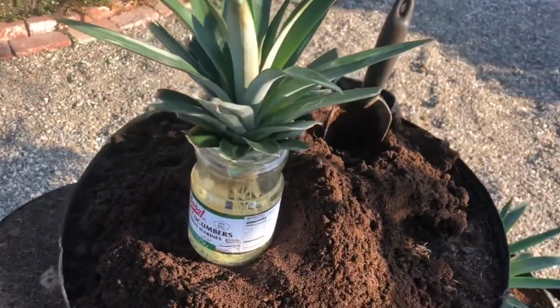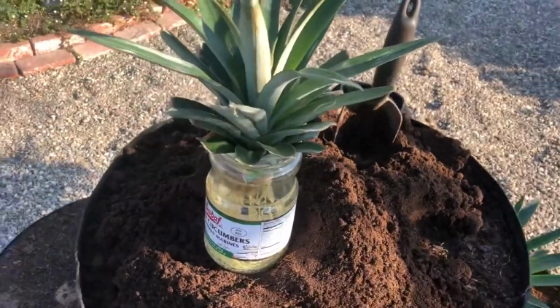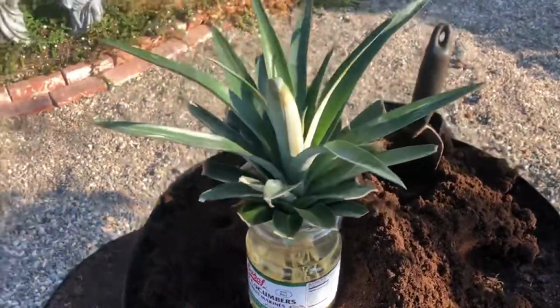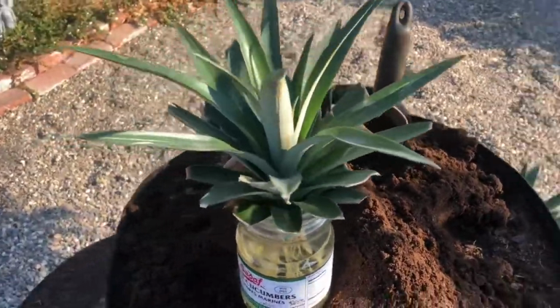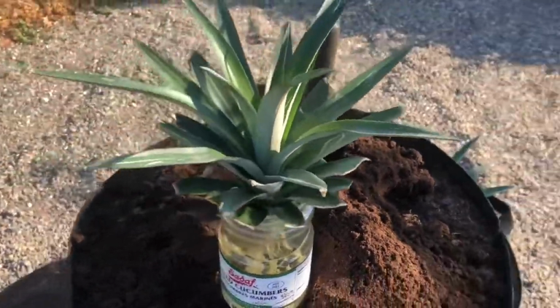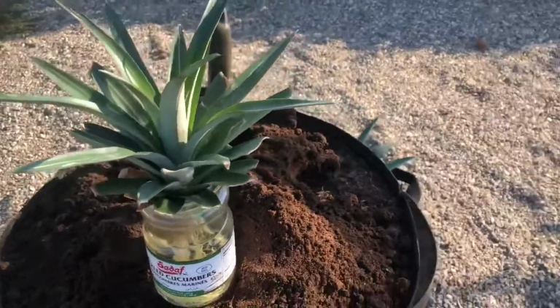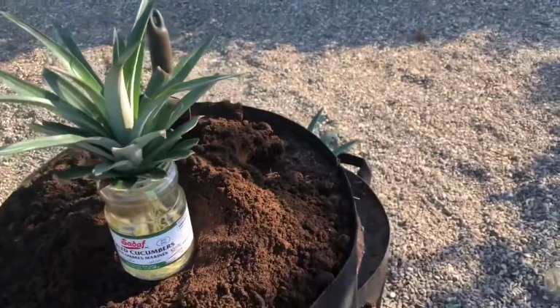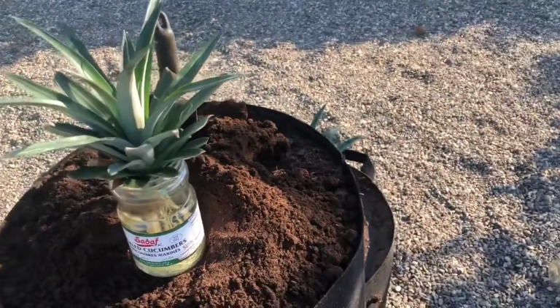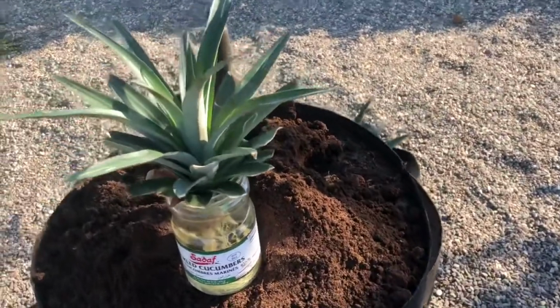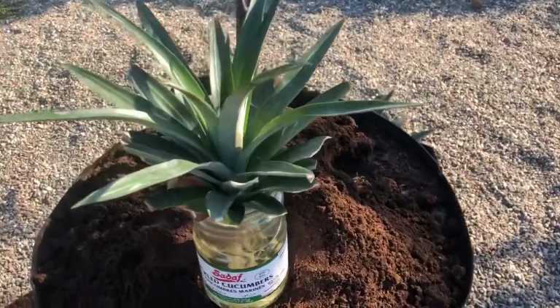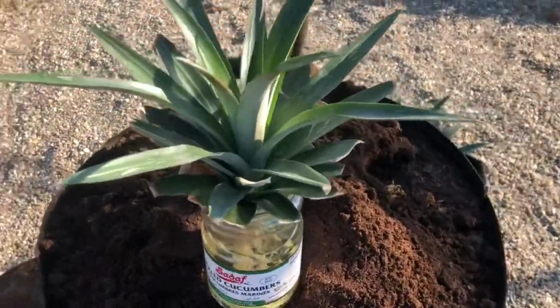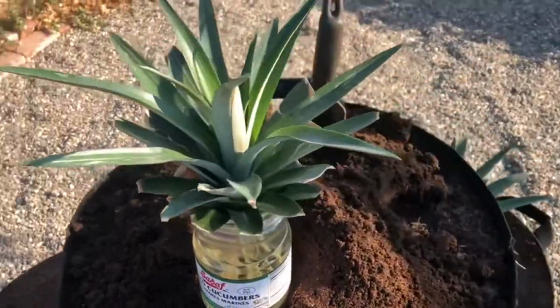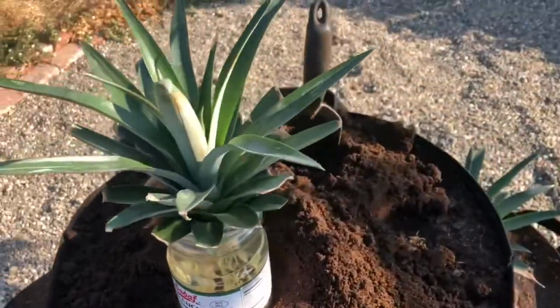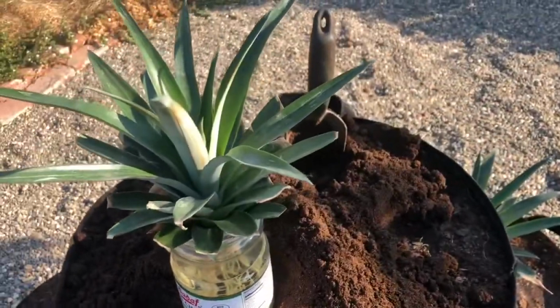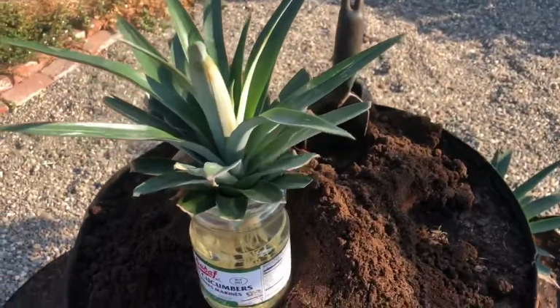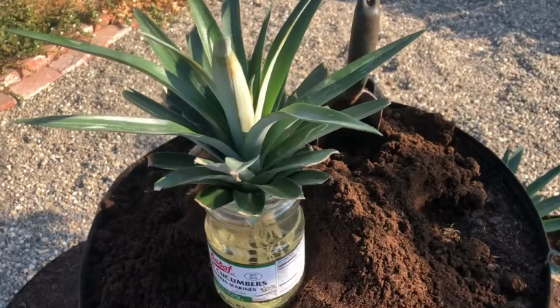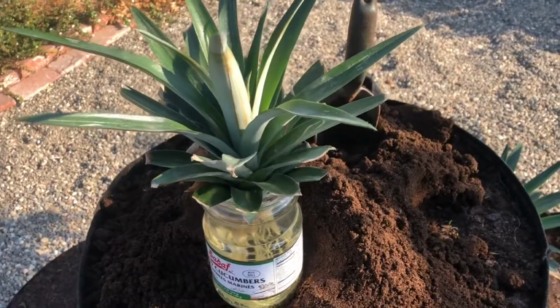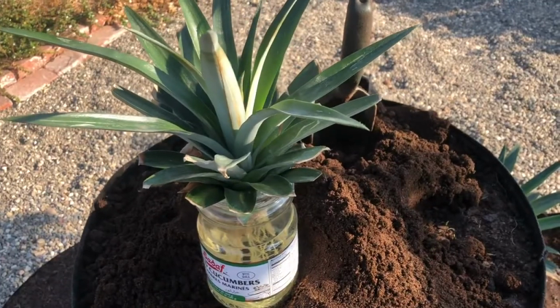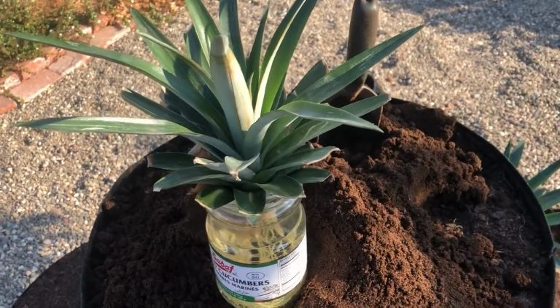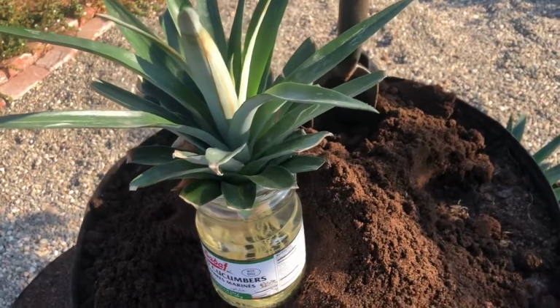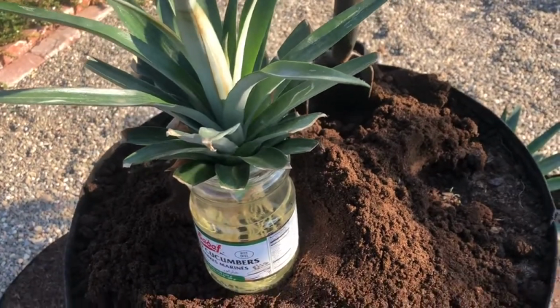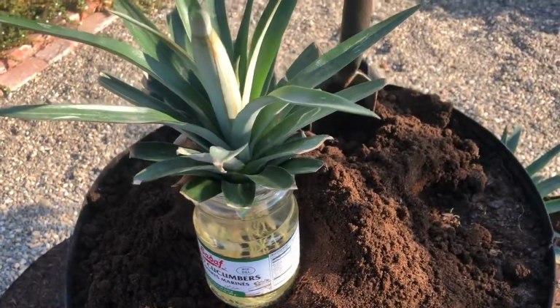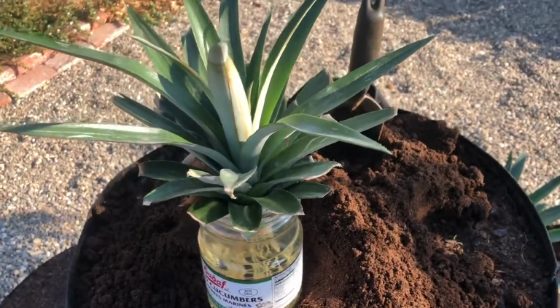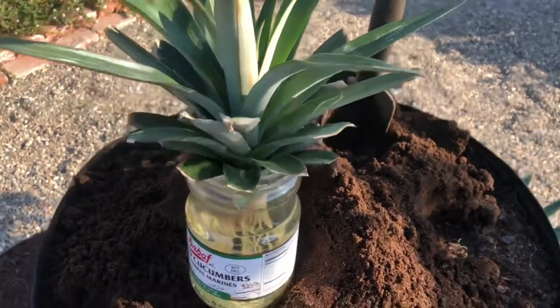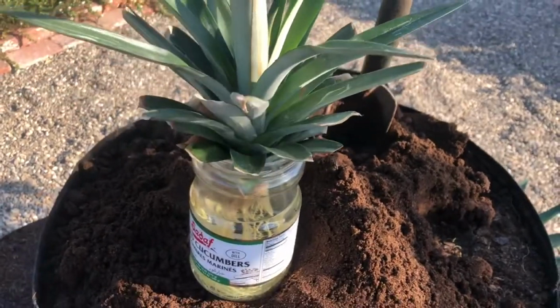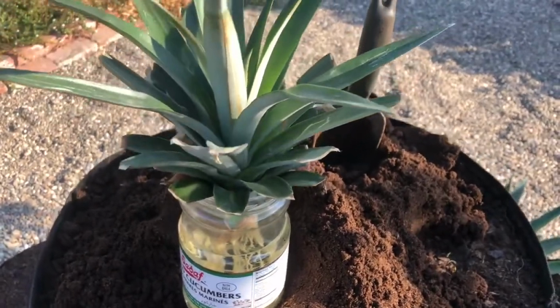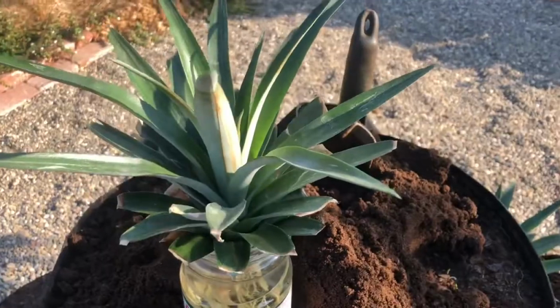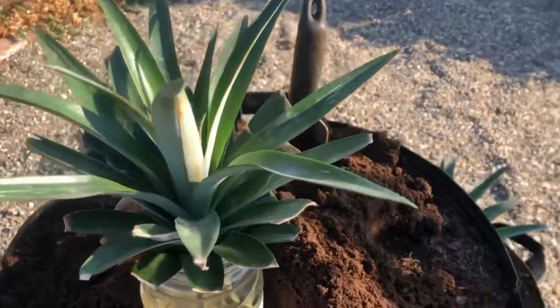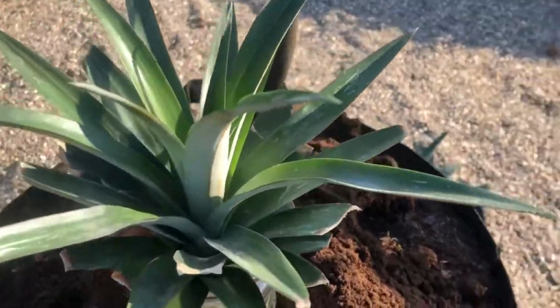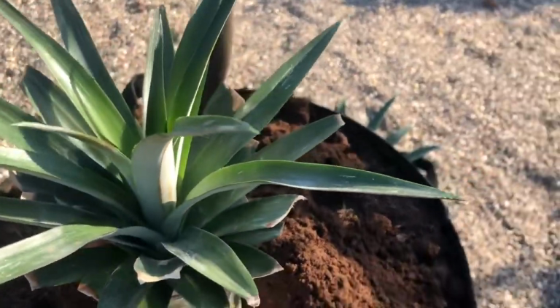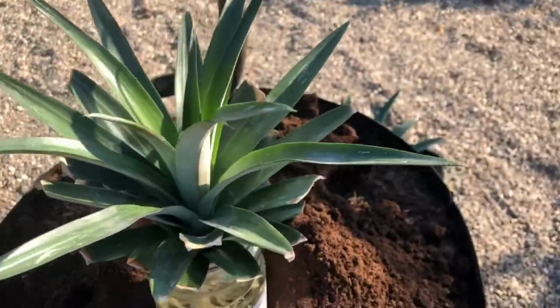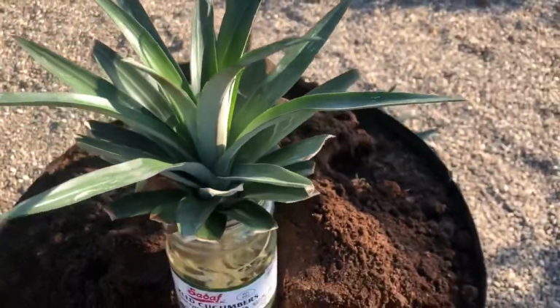Hello folks, I want to share something very fun and interesting here with you. So what do you do when you buy pineapples and you eat the fruit part and you have the top? A lot of people just throw it away.